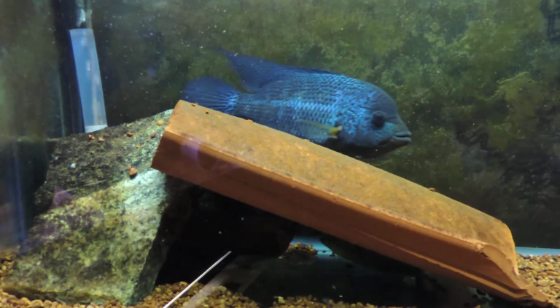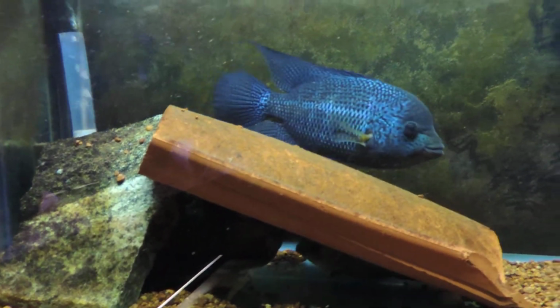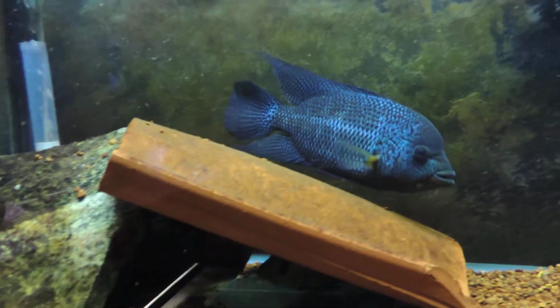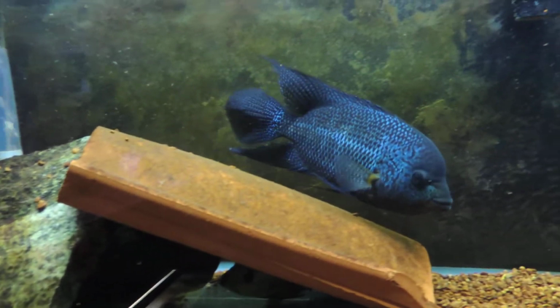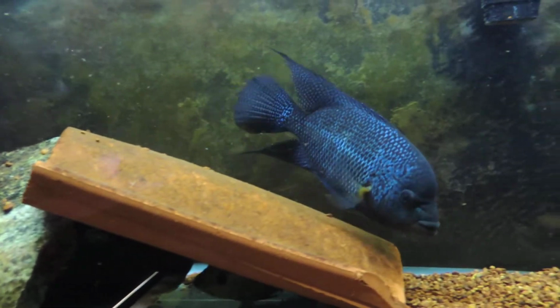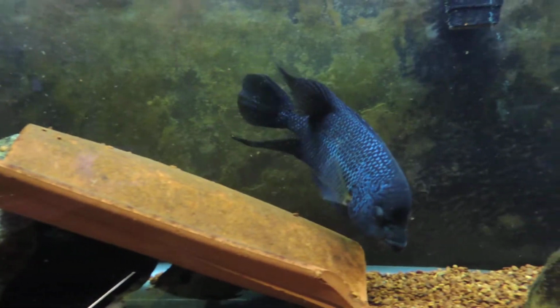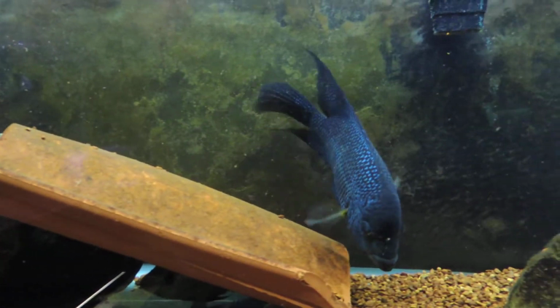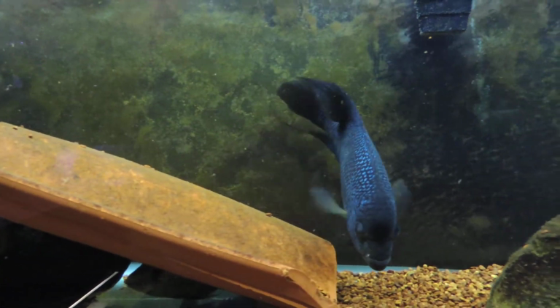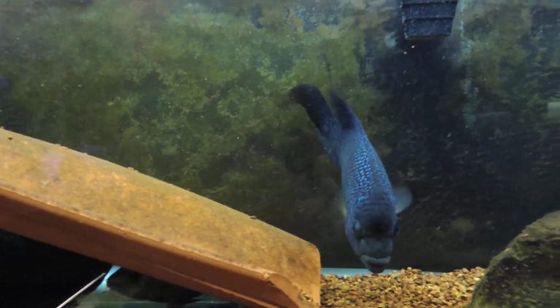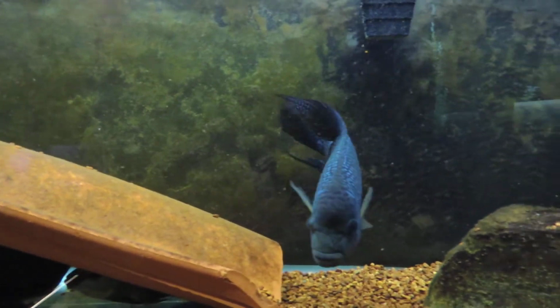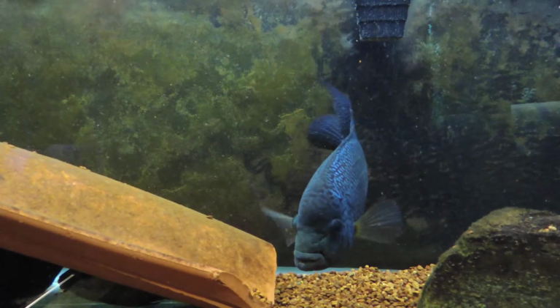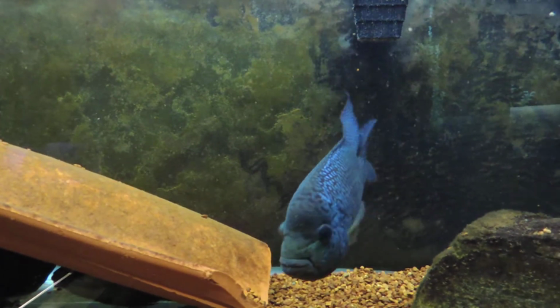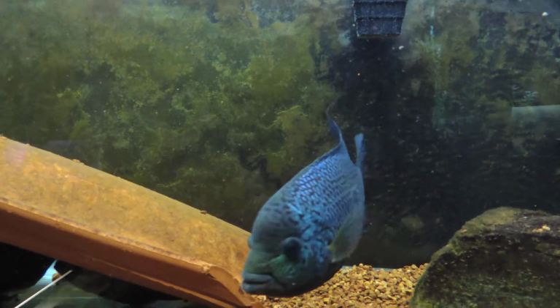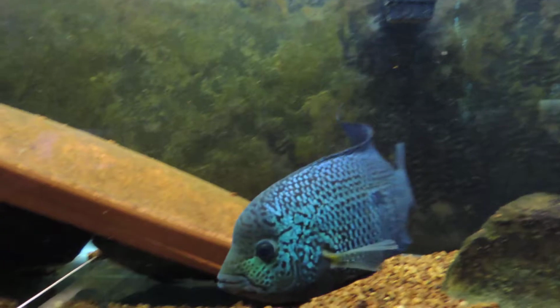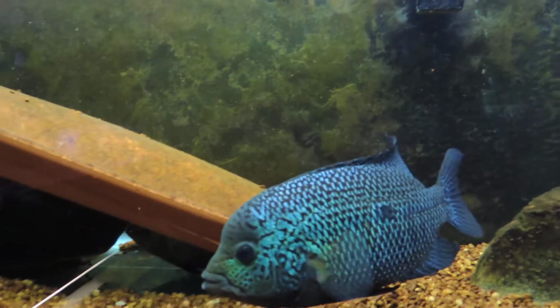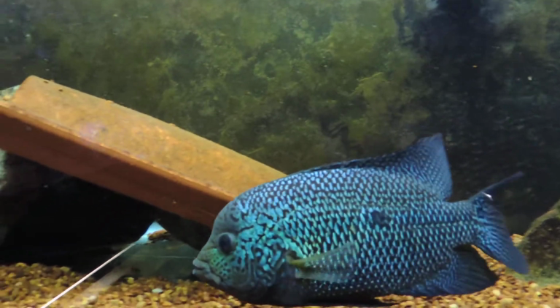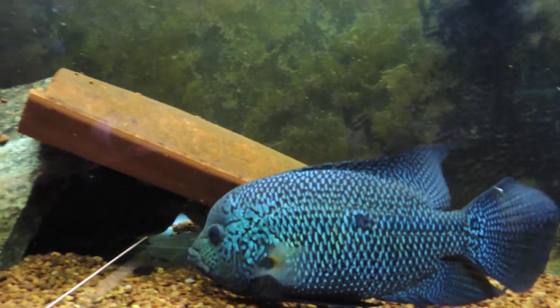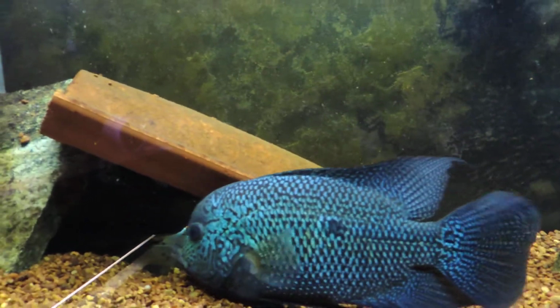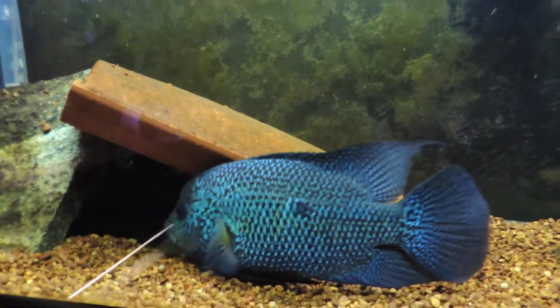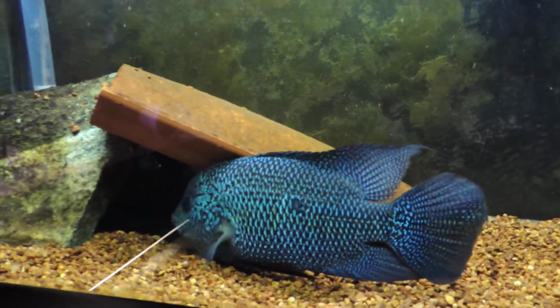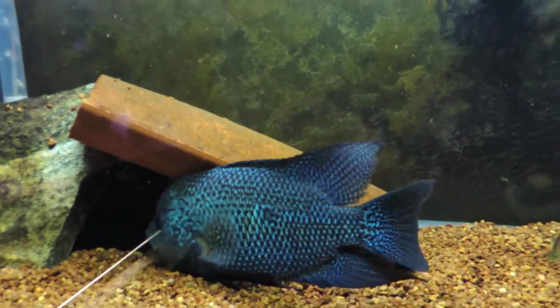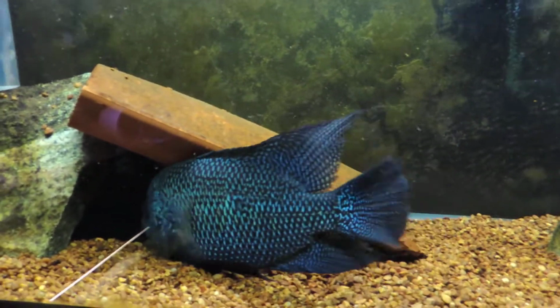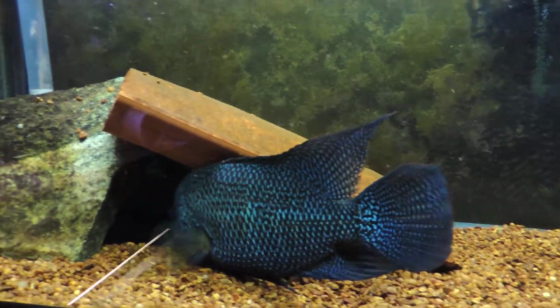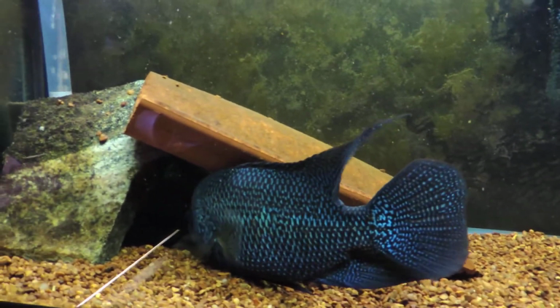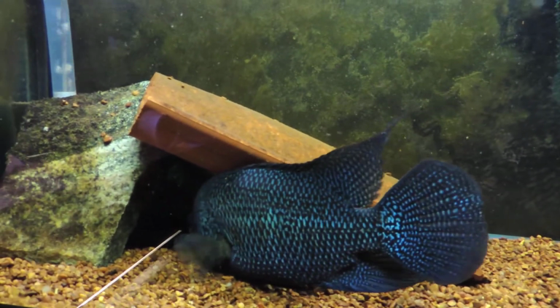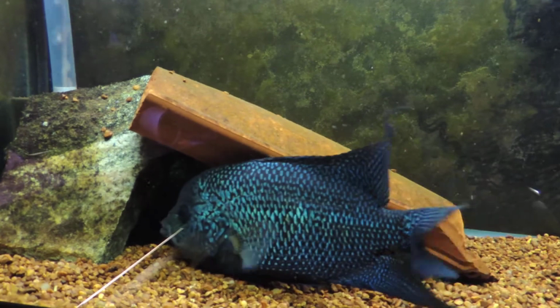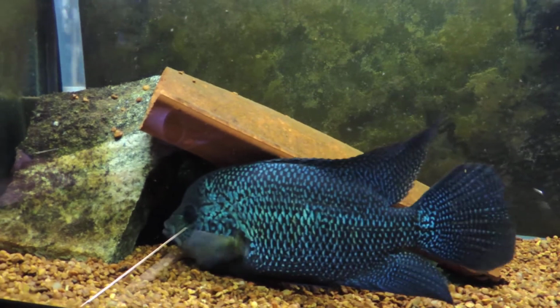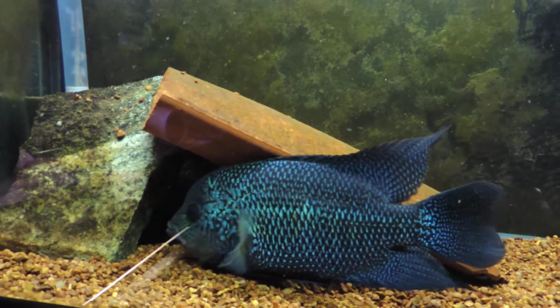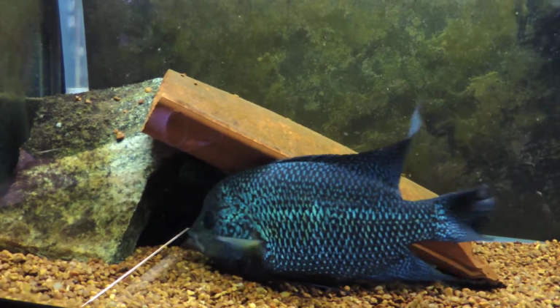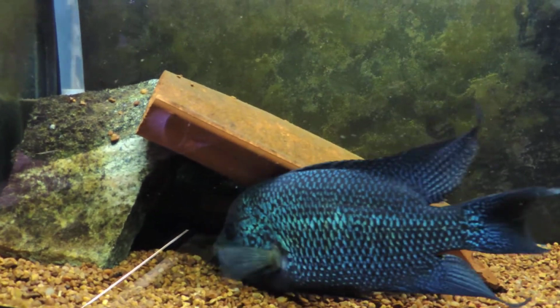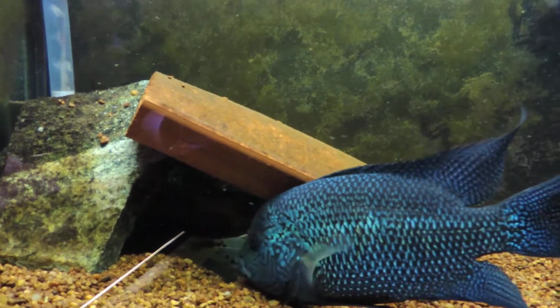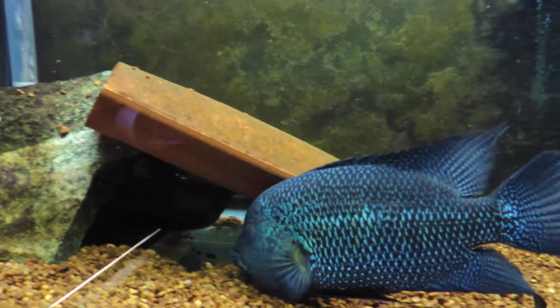I'm not too worried about him beating her up though. Even at a smaller size she gave him a royal ass whooping the last time, so she can hold her own. I'm not too concerned.